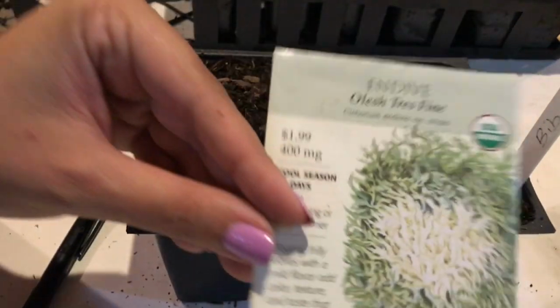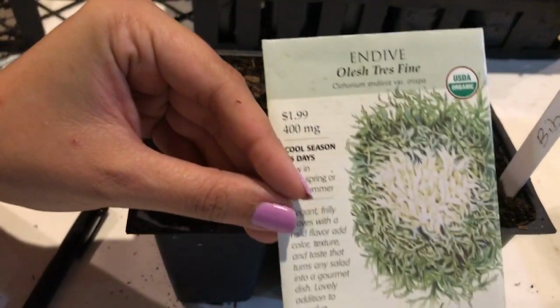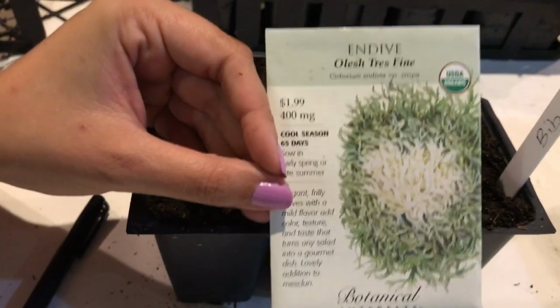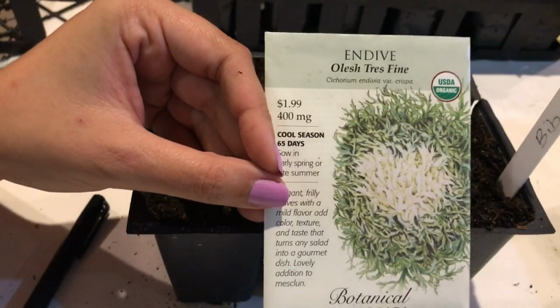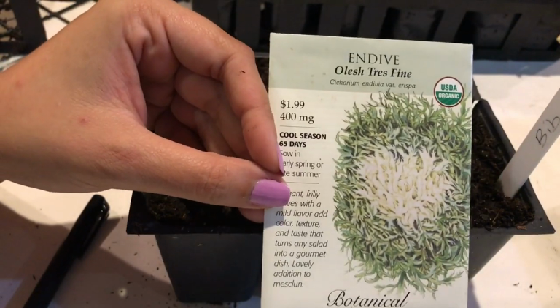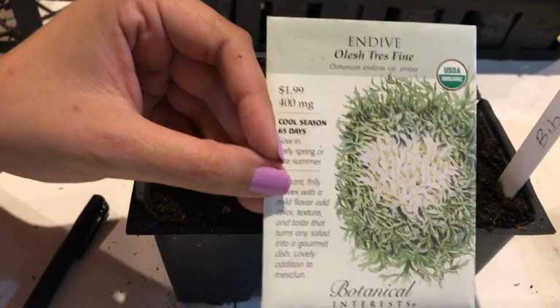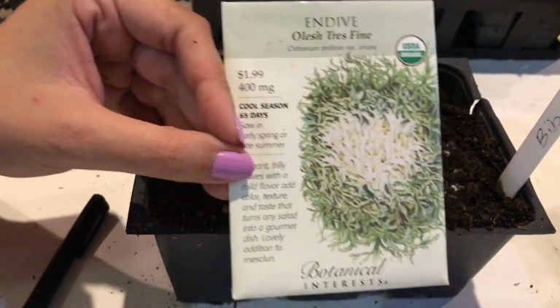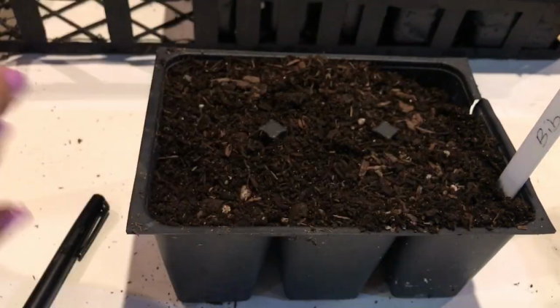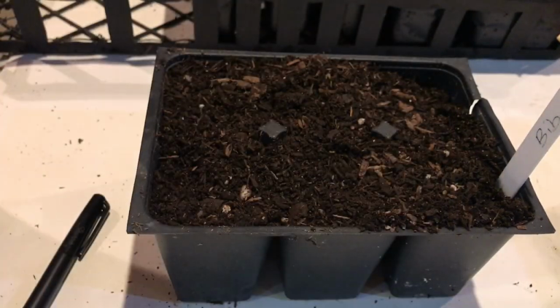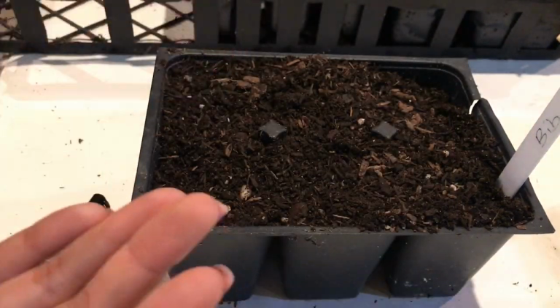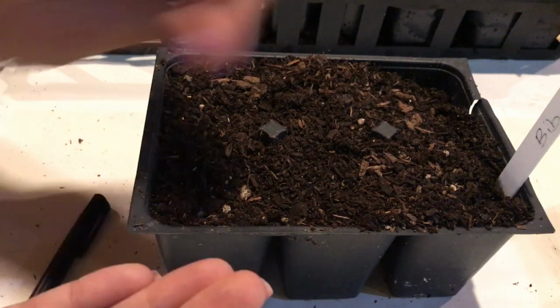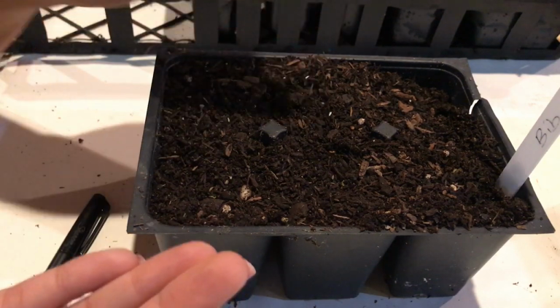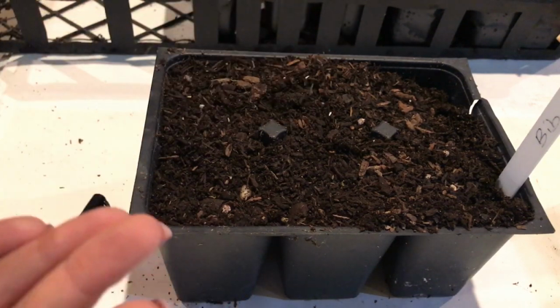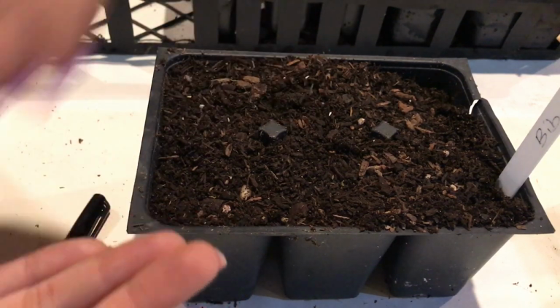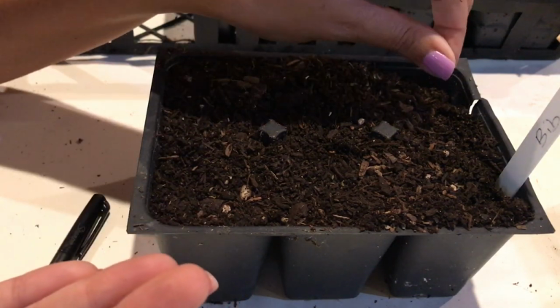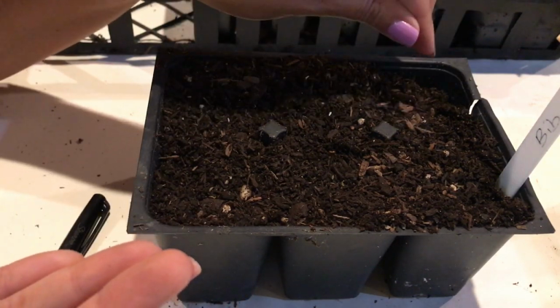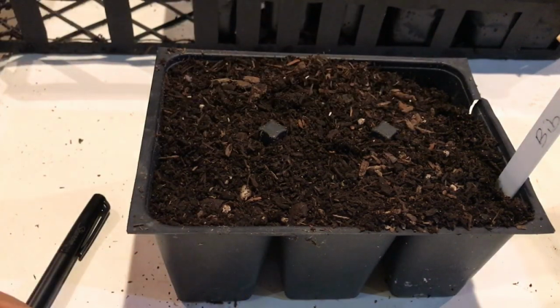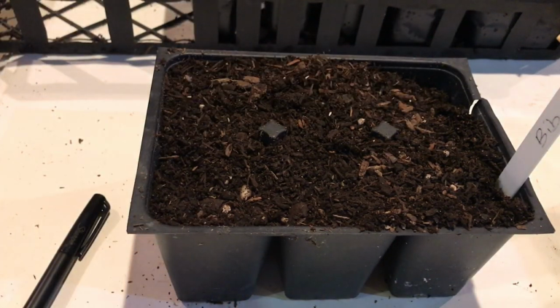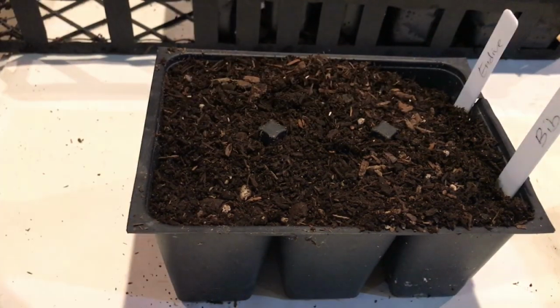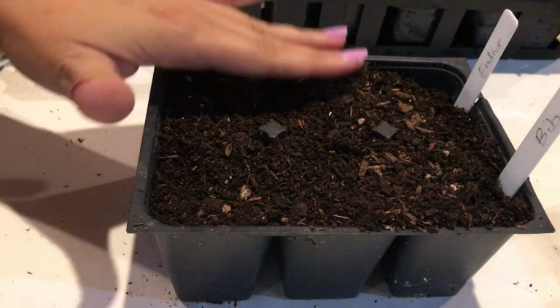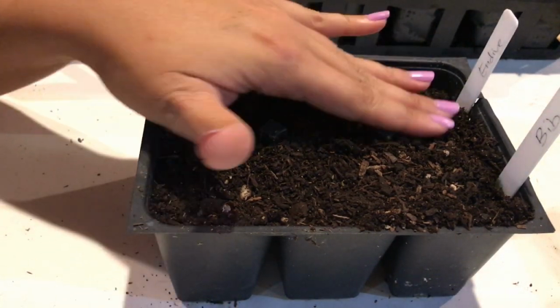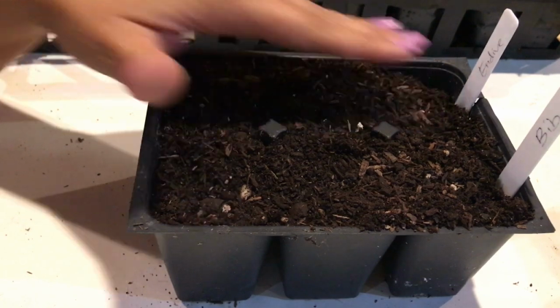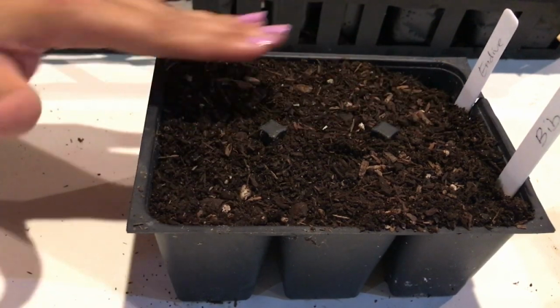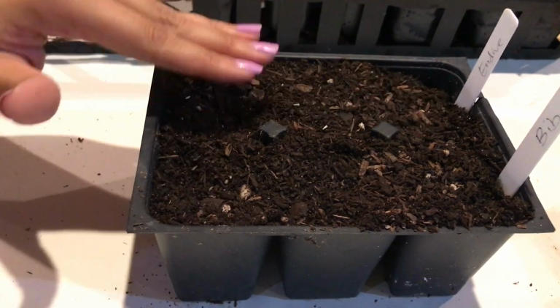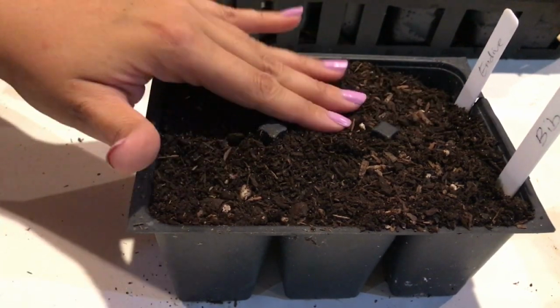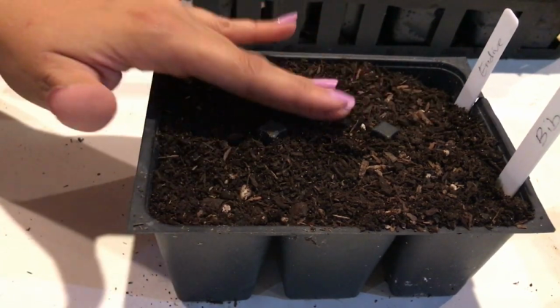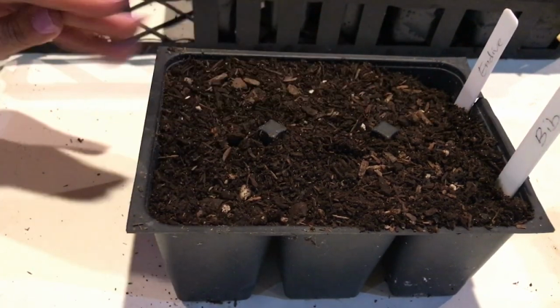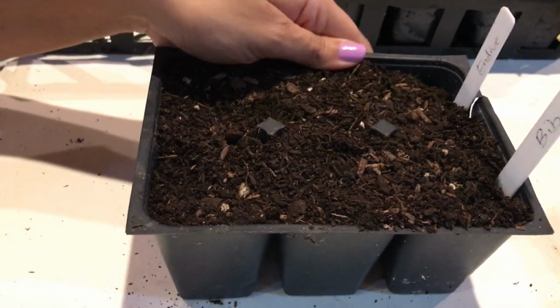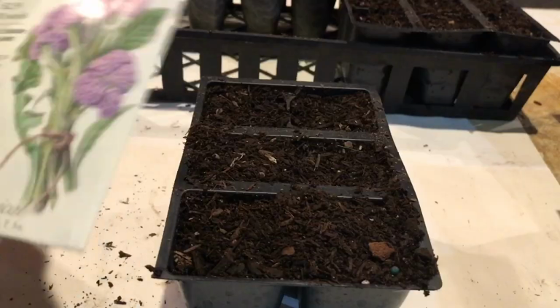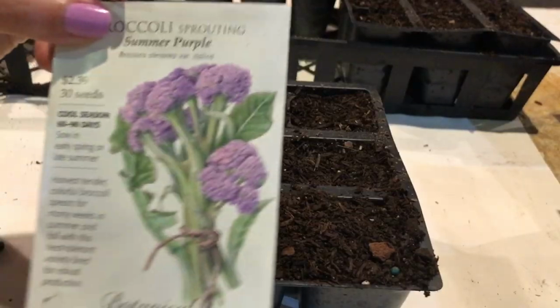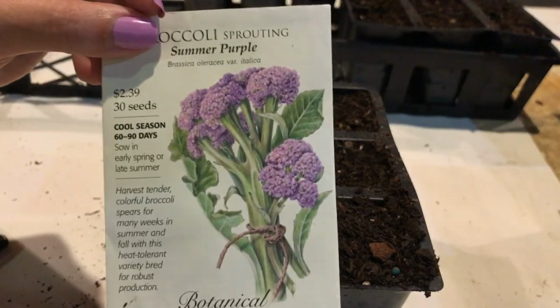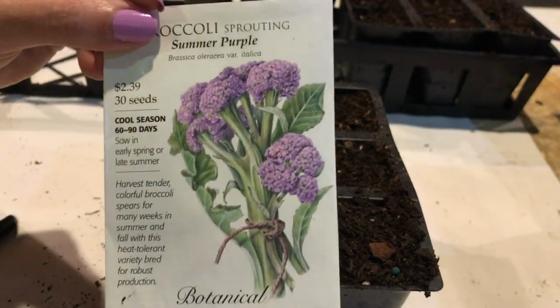This is endive. It does great in salads and this particular variety I have grown before — it survives the hot summer heat without bolting. I love endive. I've grown several varieties and they all do really well in heat.